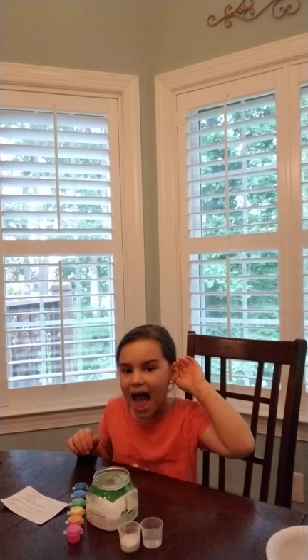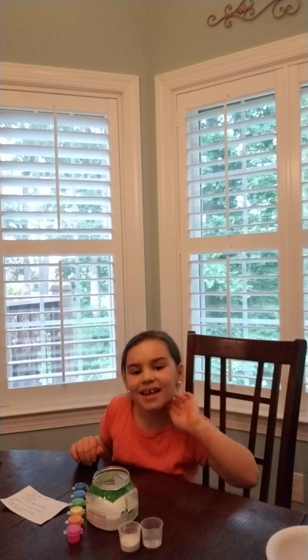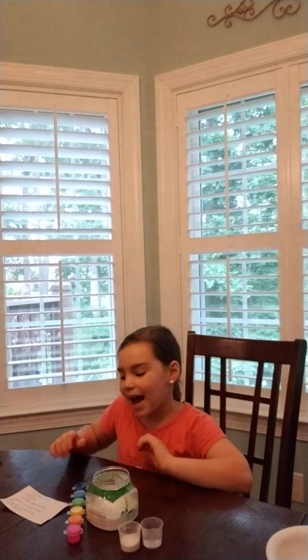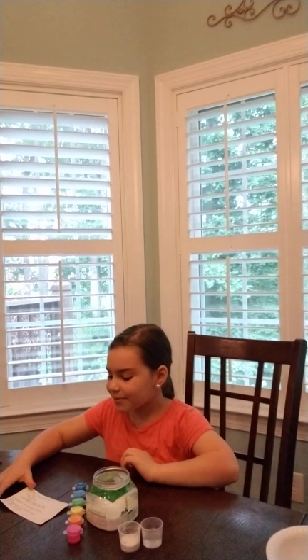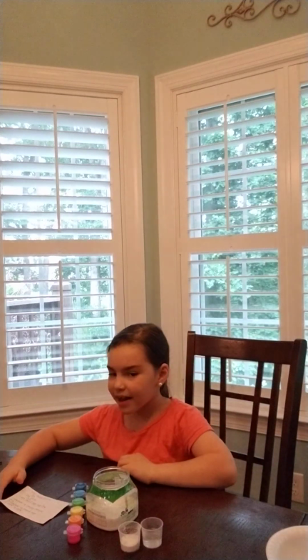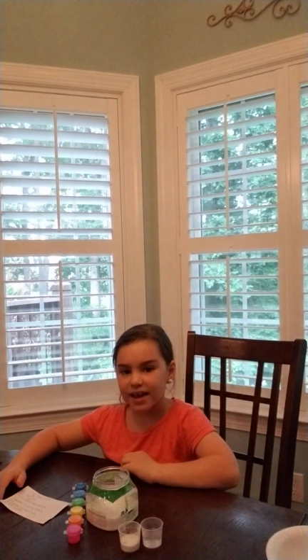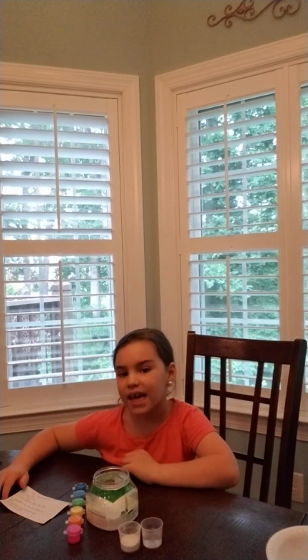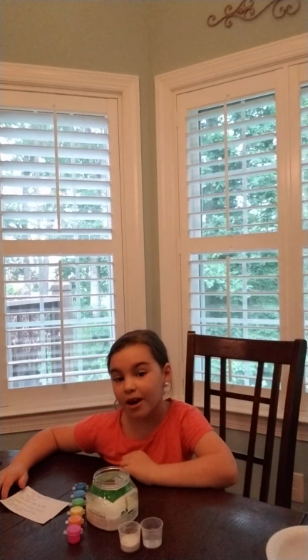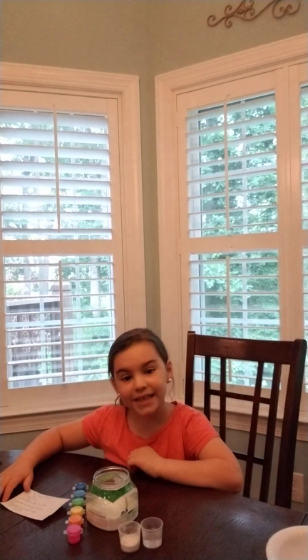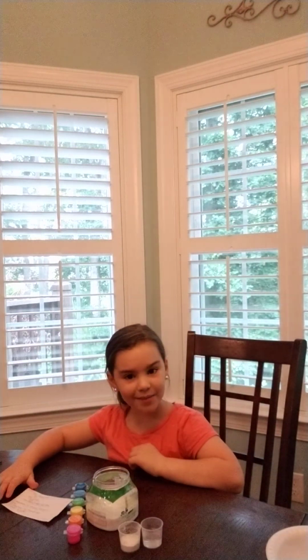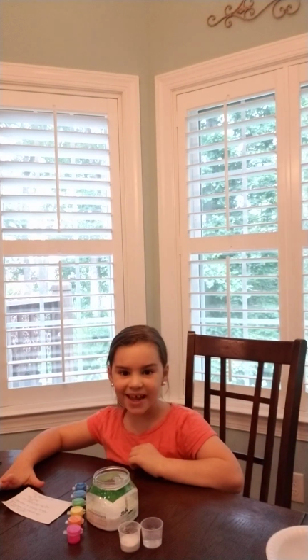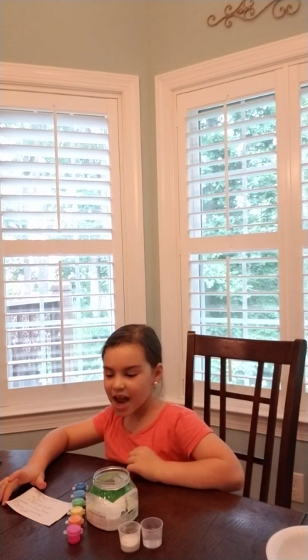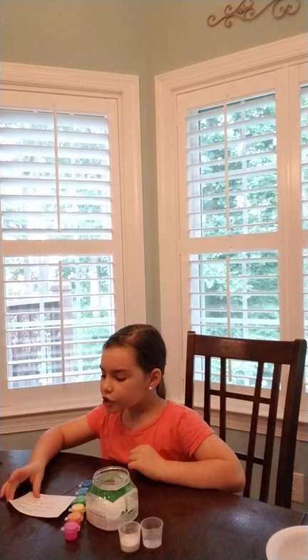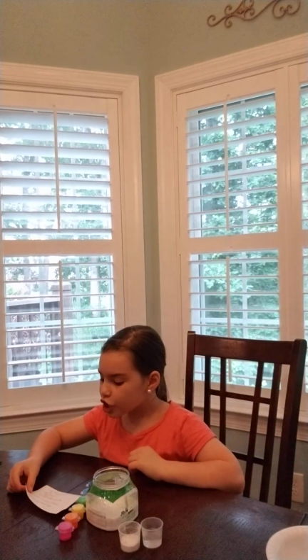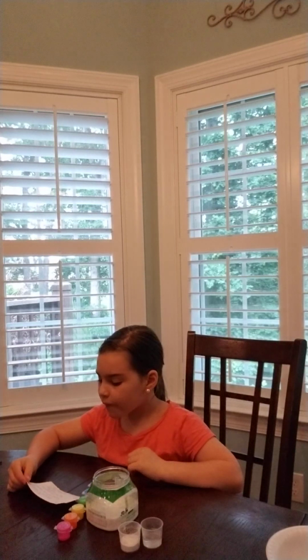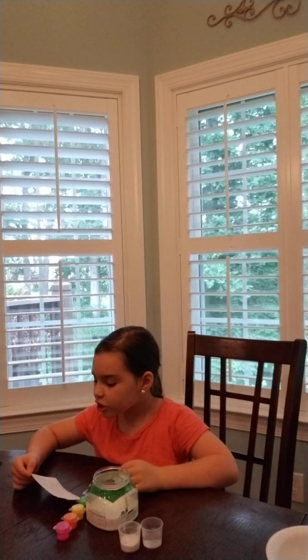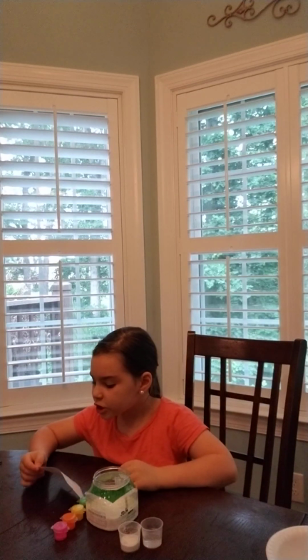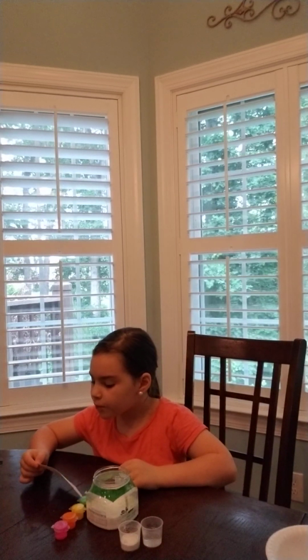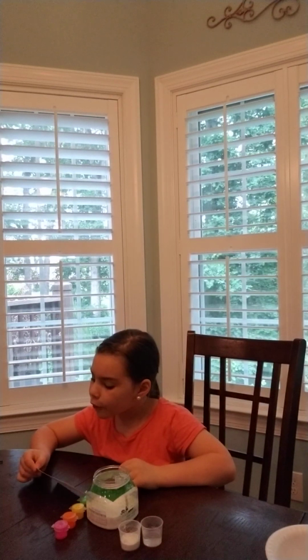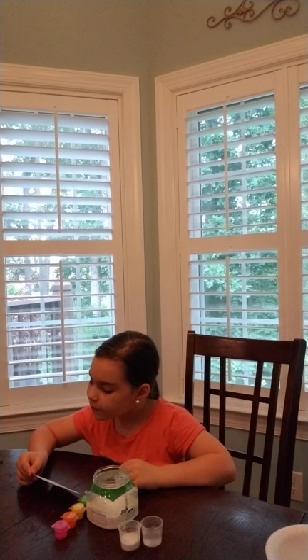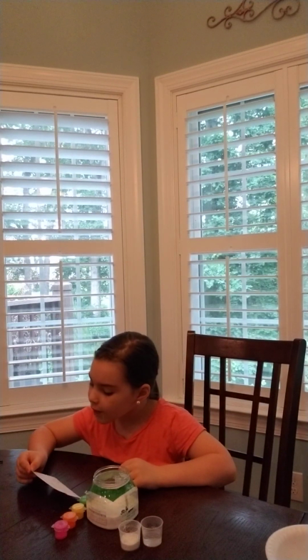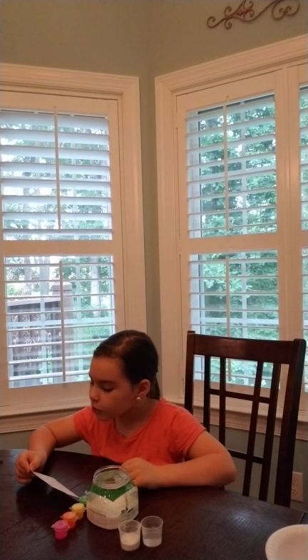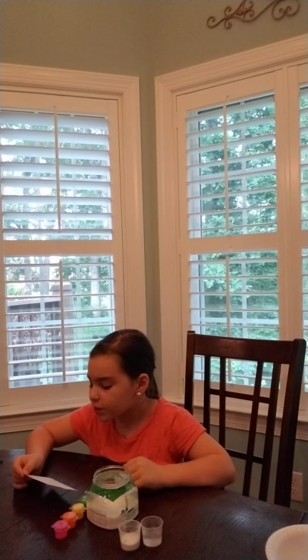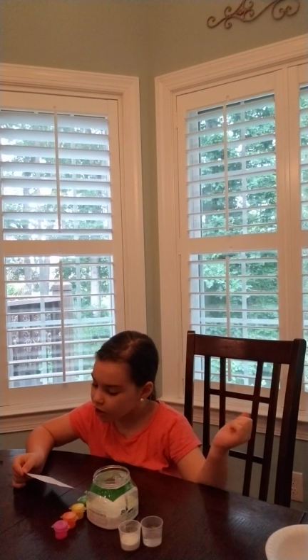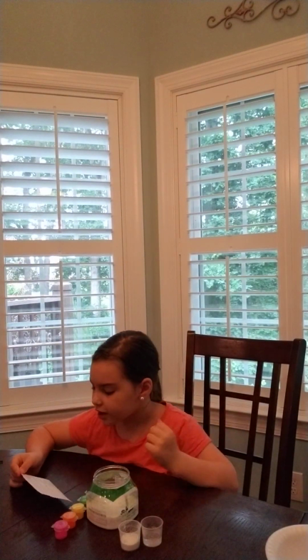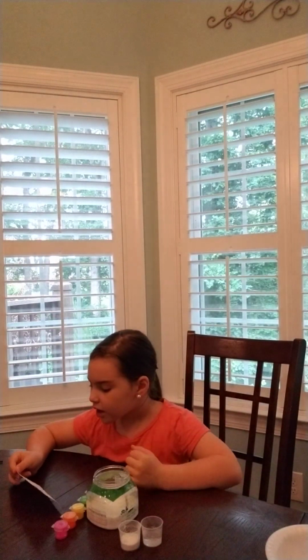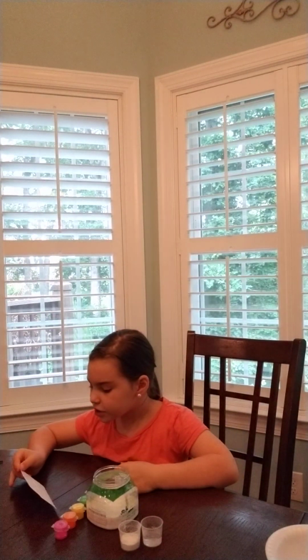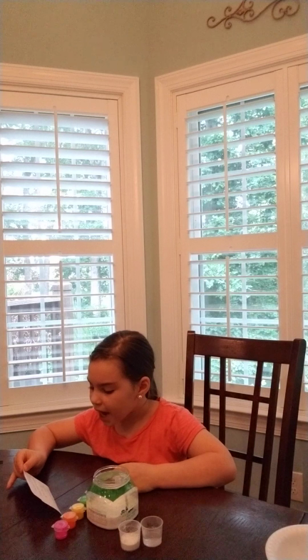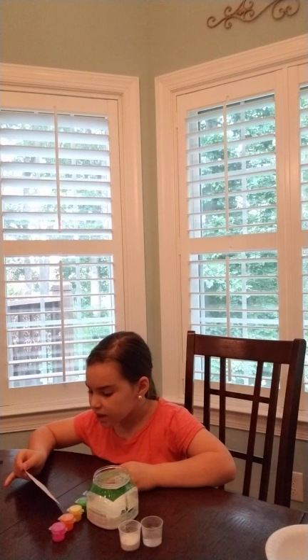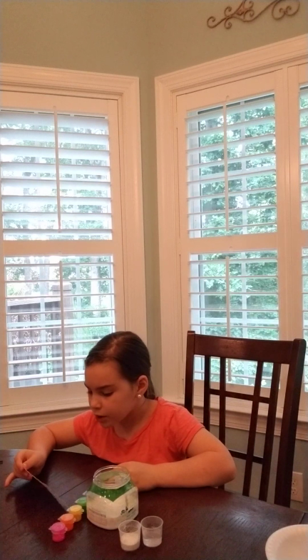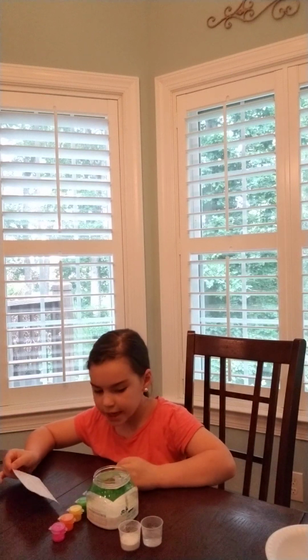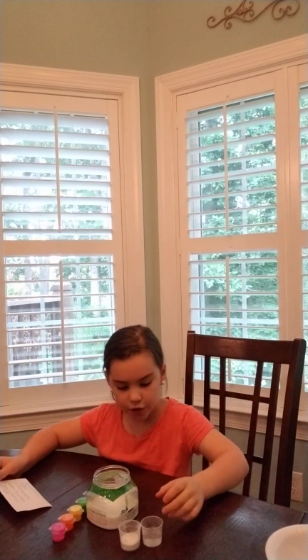Hey, my name is Riley, and we're going to make slime today. First you pour four ounces of glue, which I've already done, and then you do a half tablespoon of baking soda.